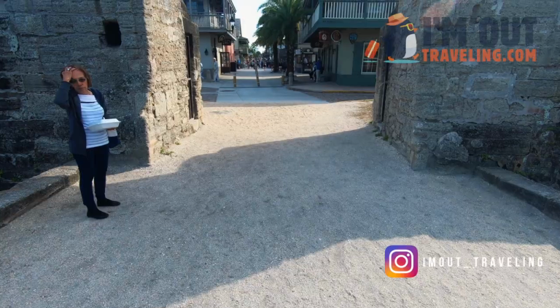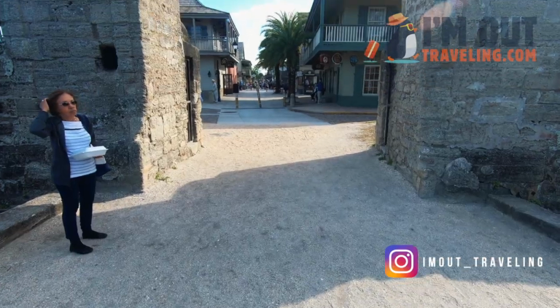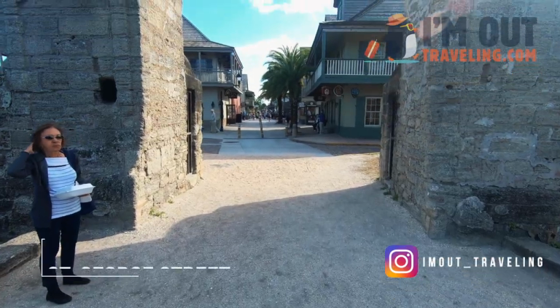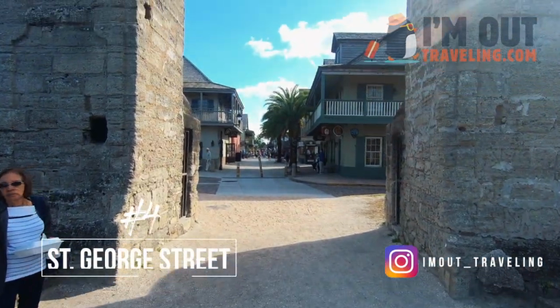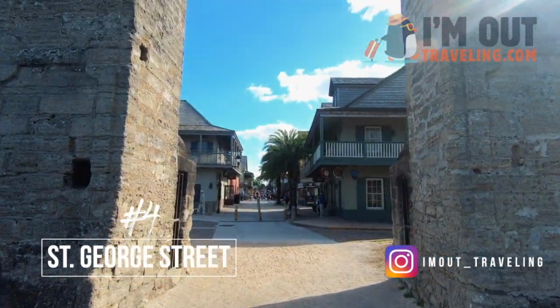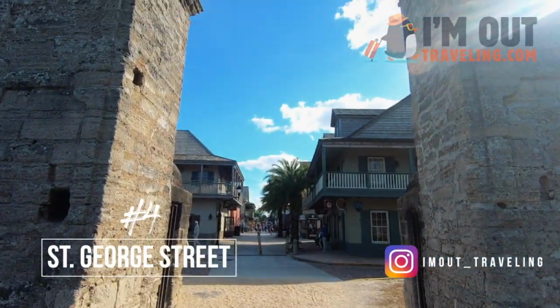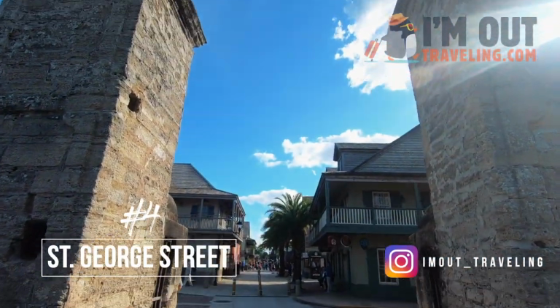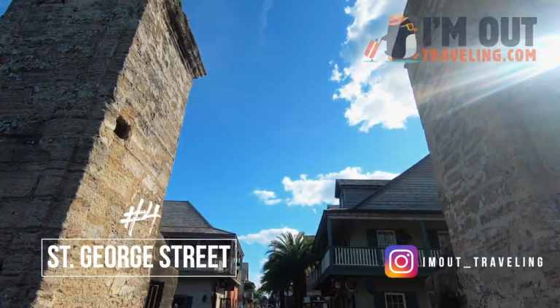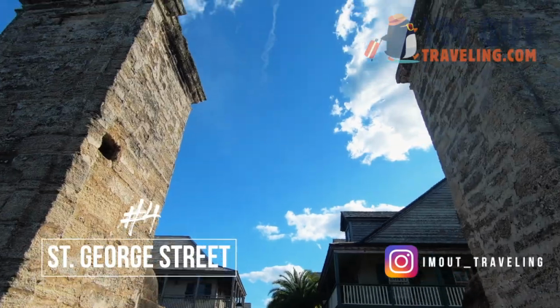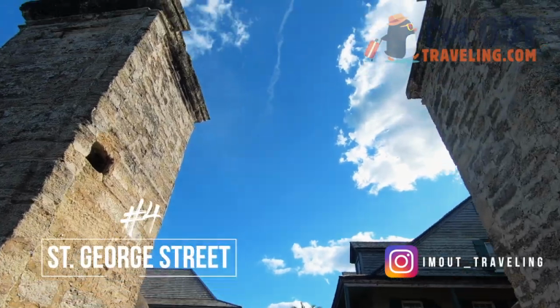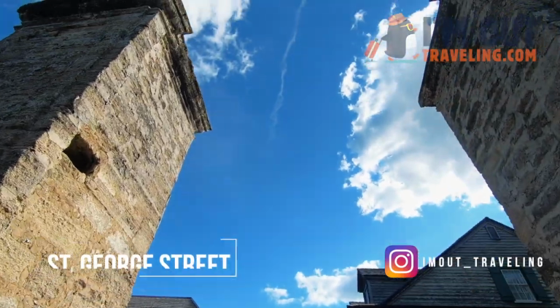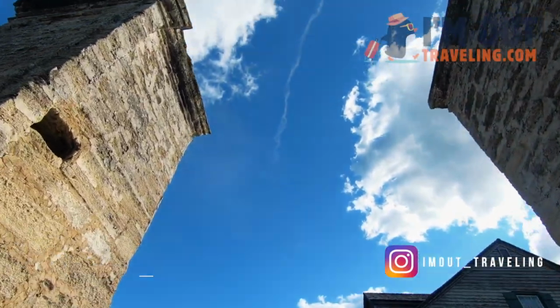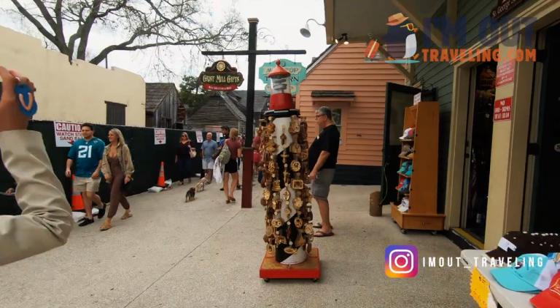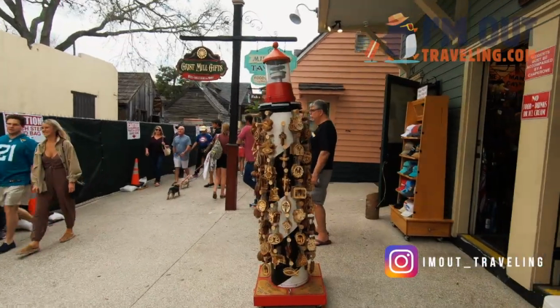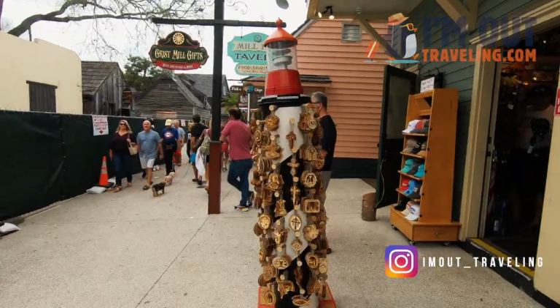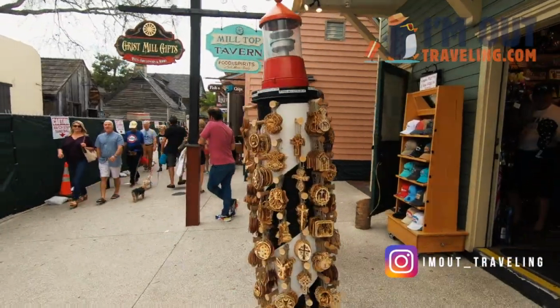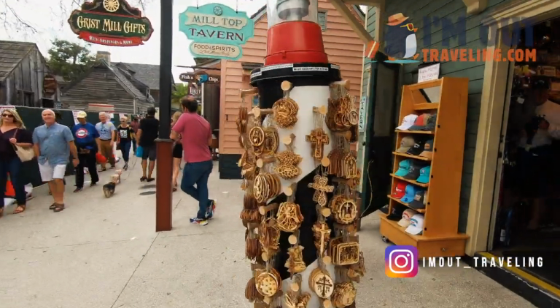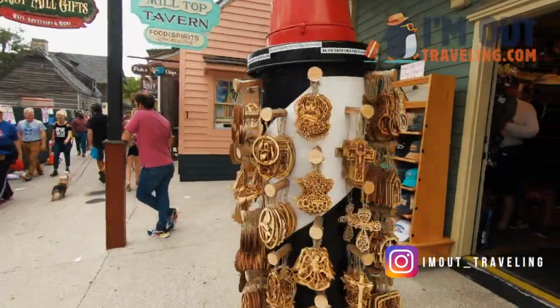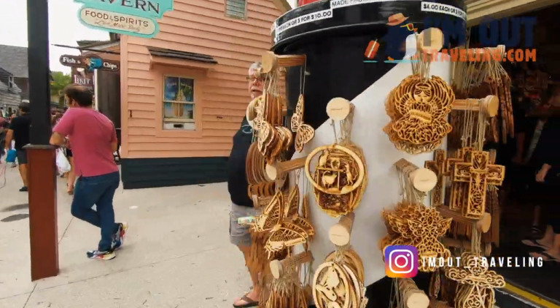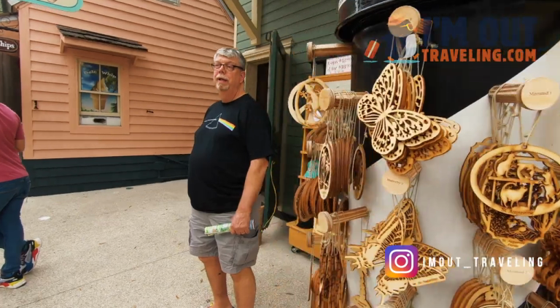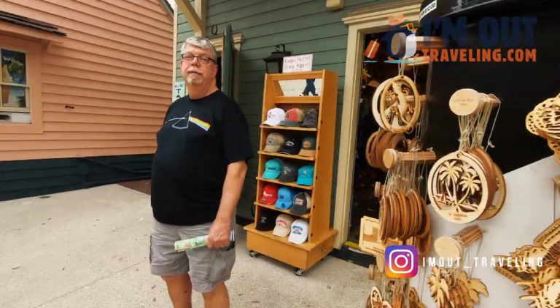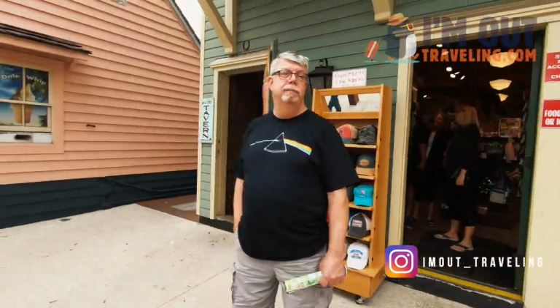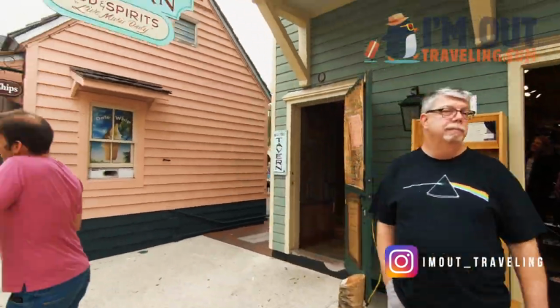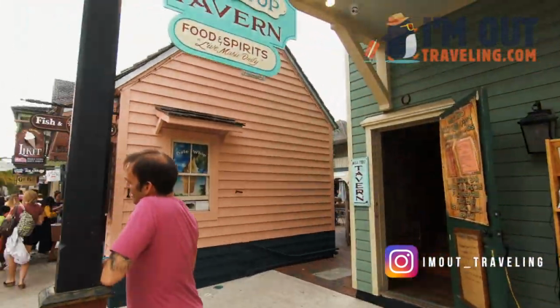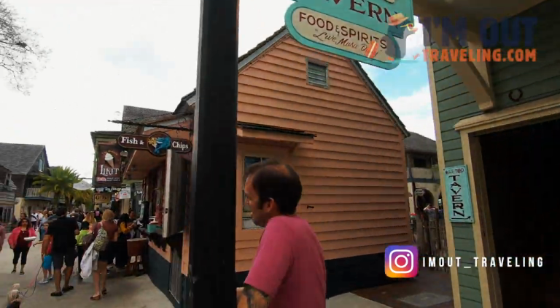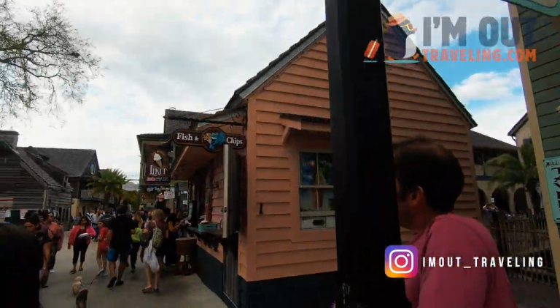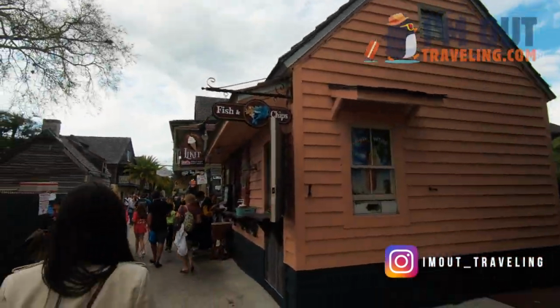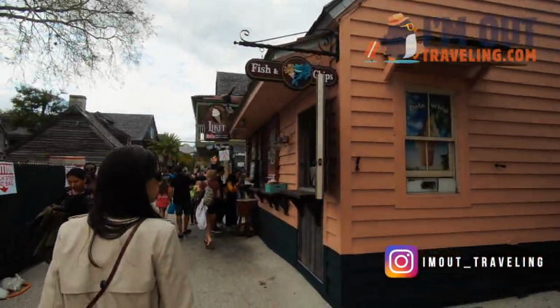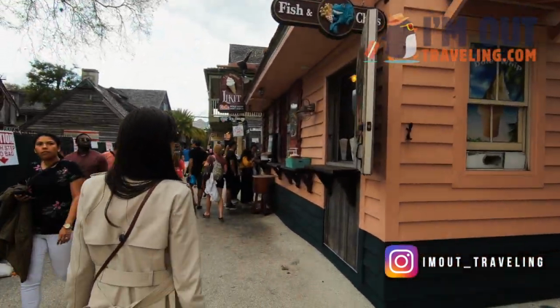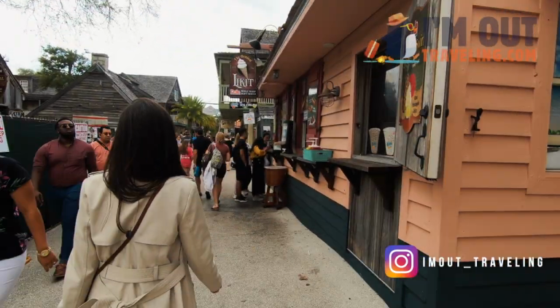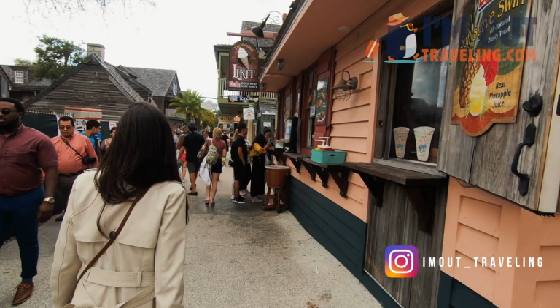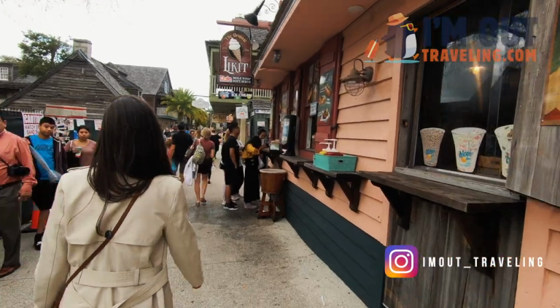These are the original city gates. Let's take a walk down St. George Street where you'll find craft shops, restaurants, ice cream stands, and more. Close to the St. George Inn is where you'll find the oldest wooden schoolhouse in the United States.